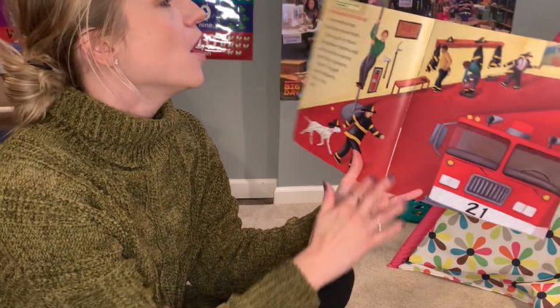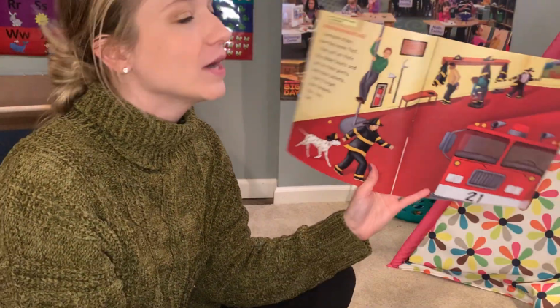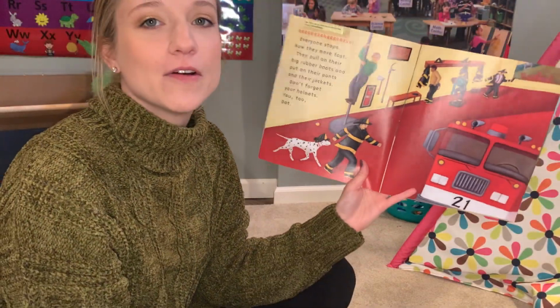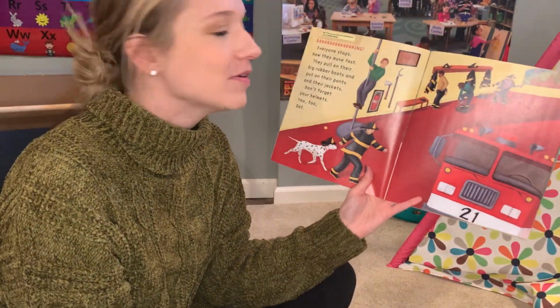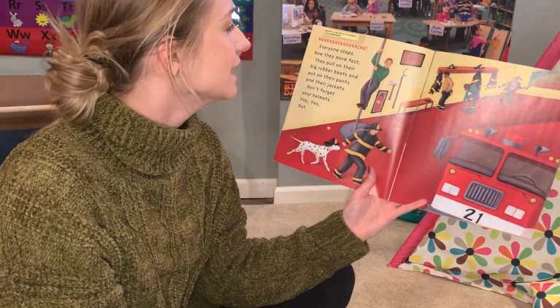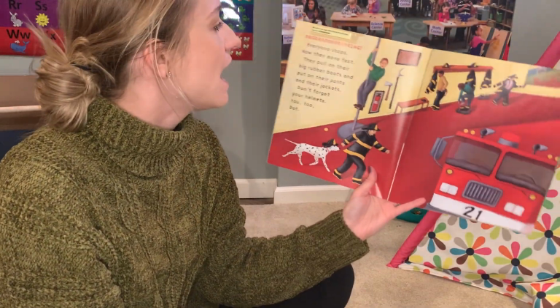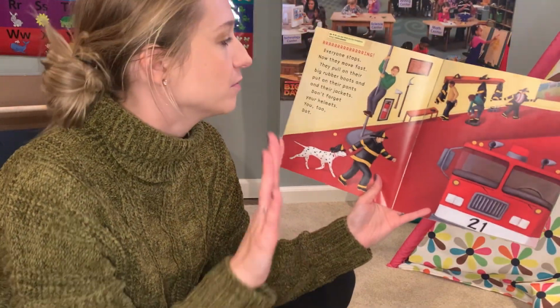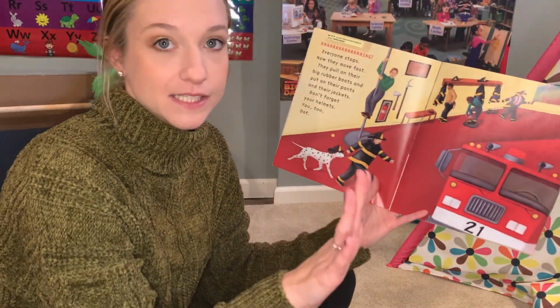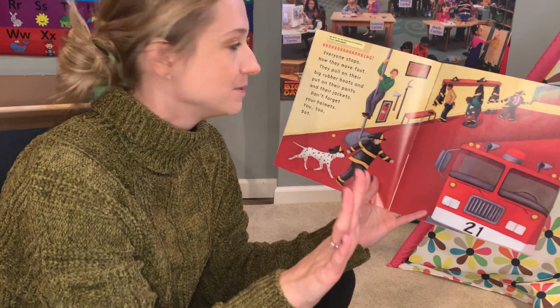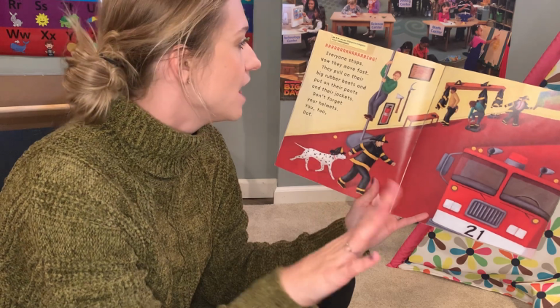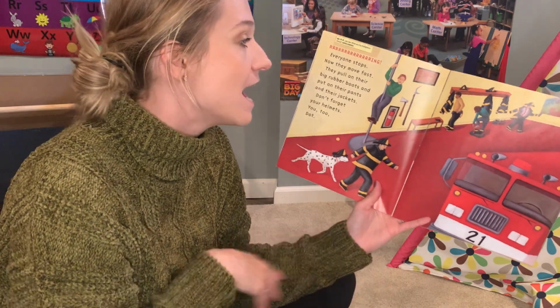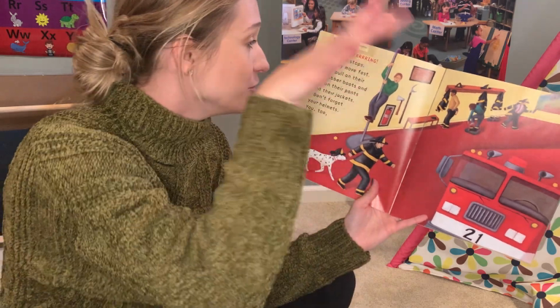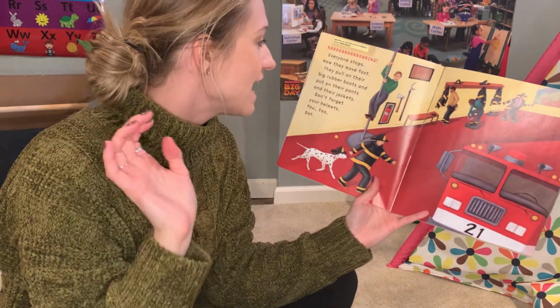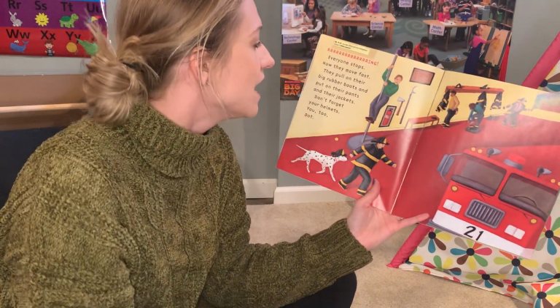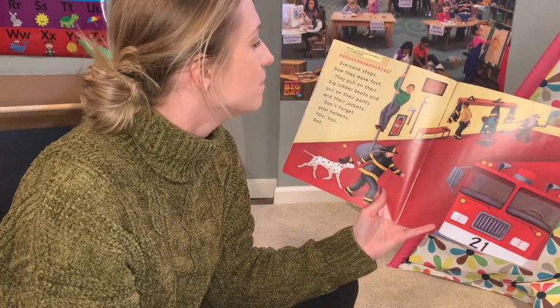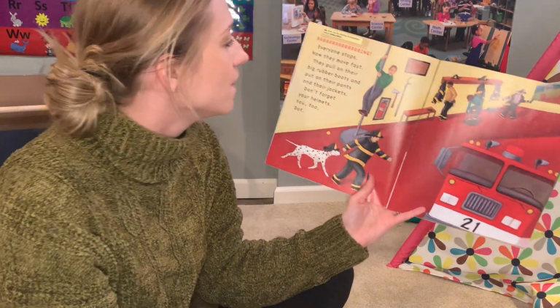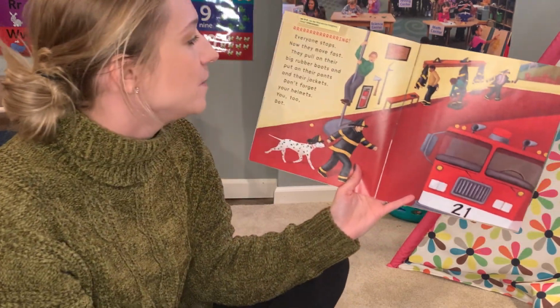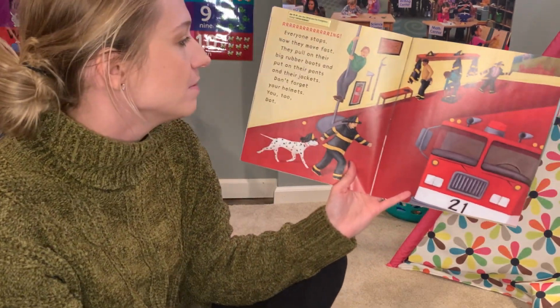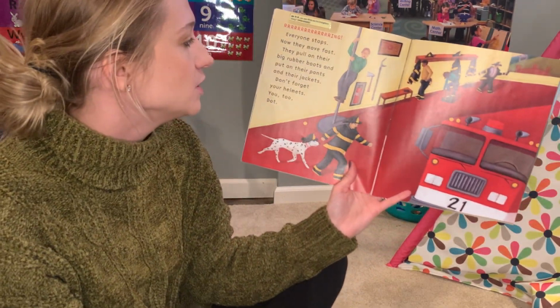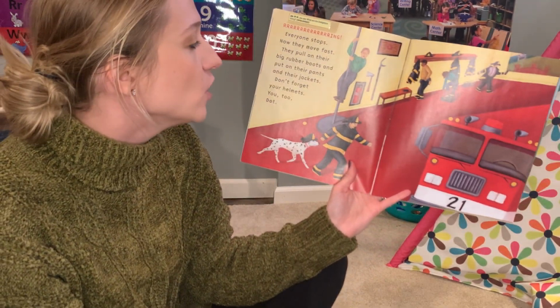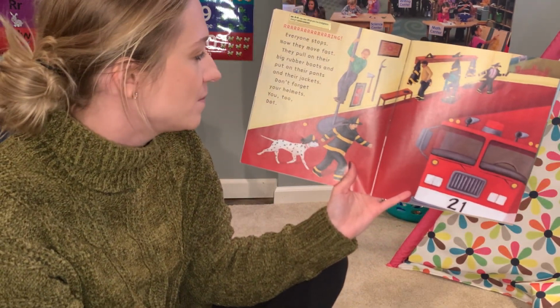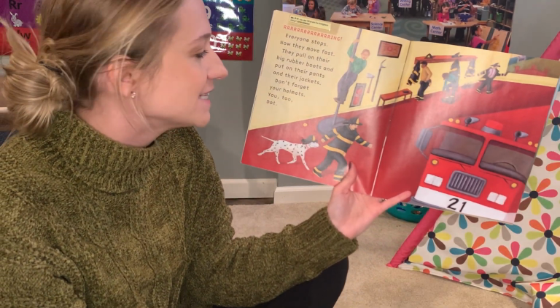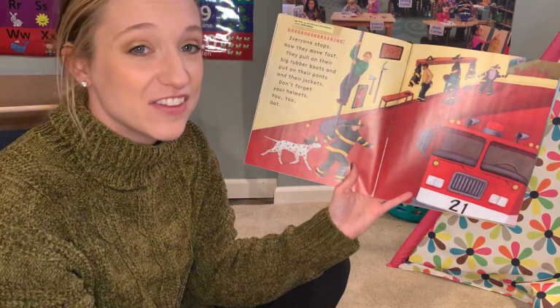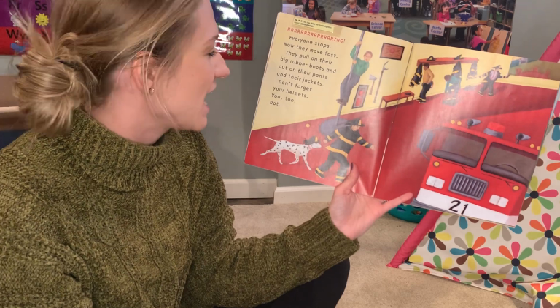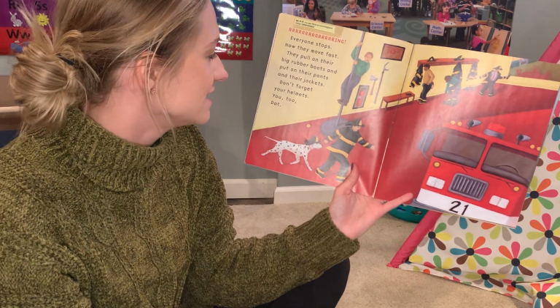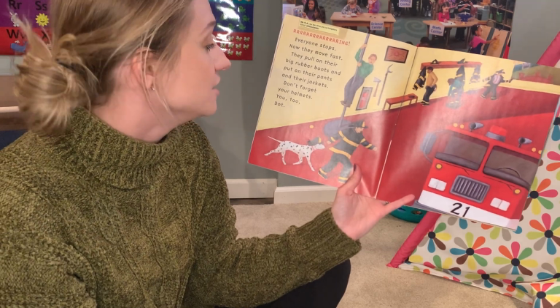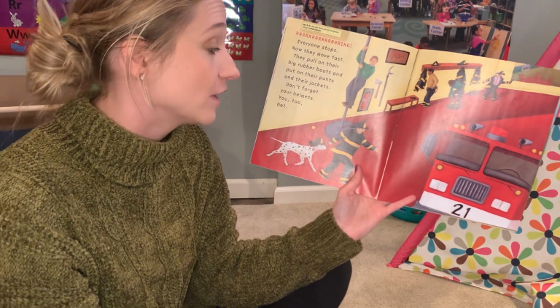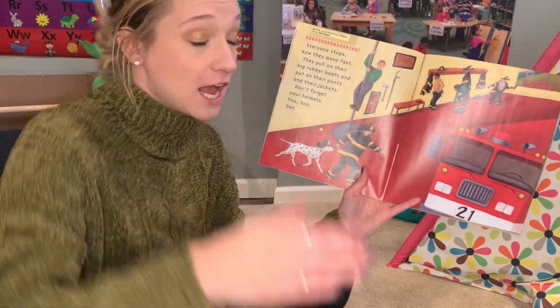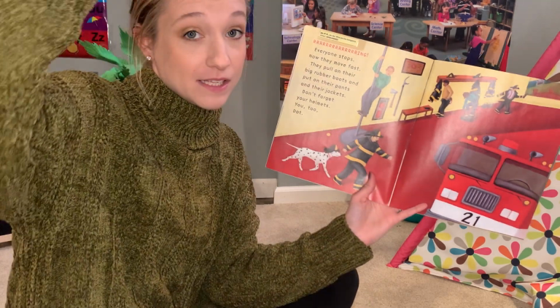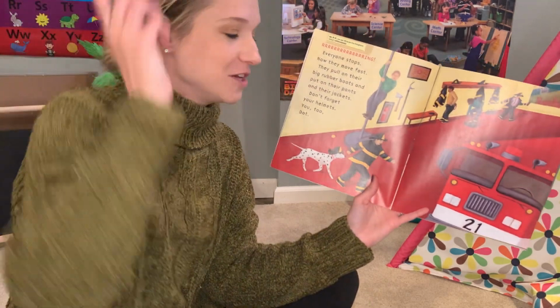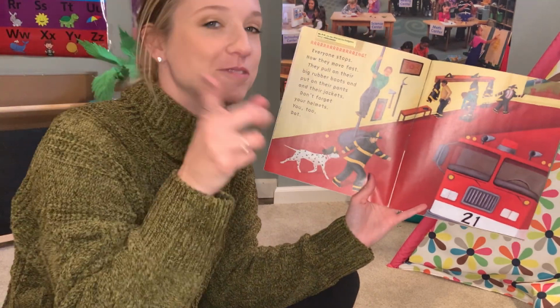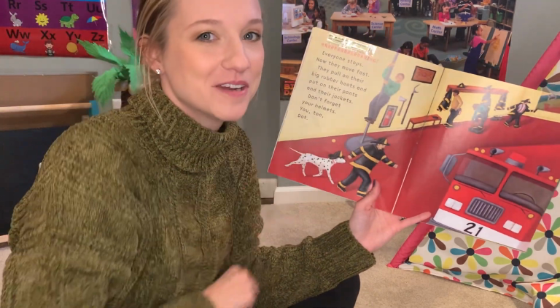The firefighters might be stirring a pot of spaghetti or reading a book or playing catch with Dot when... Ring, ring, ring! Everyone stops. Now they move fast. They pull on their big rubber boots and put on their pants and their jackets. Don't forget your helmets. Don't forget your helmets. You too, Dot!